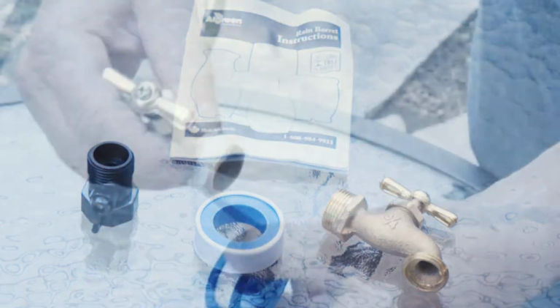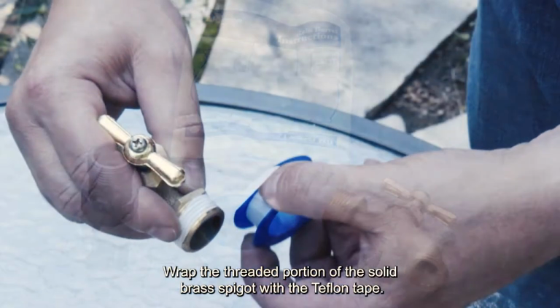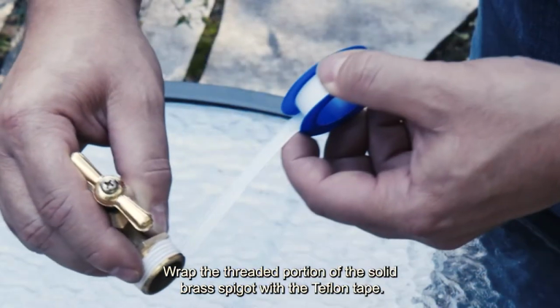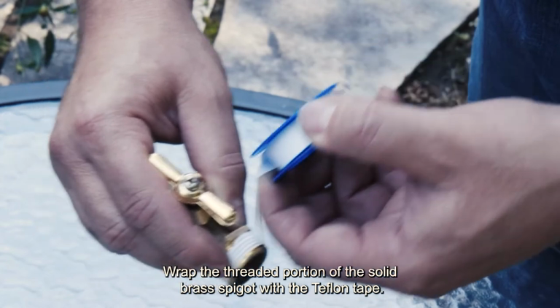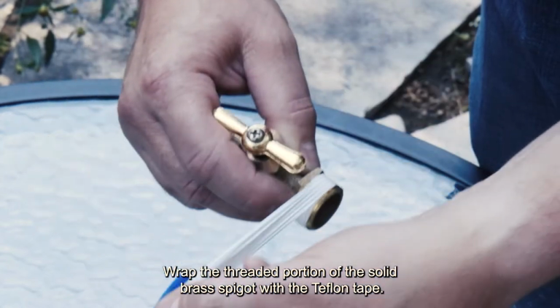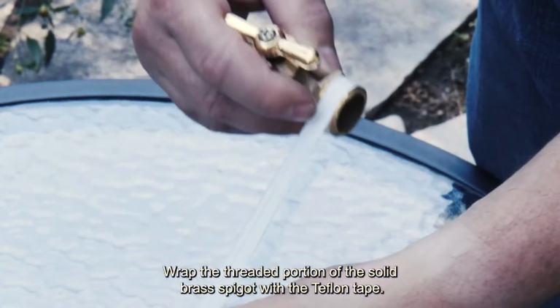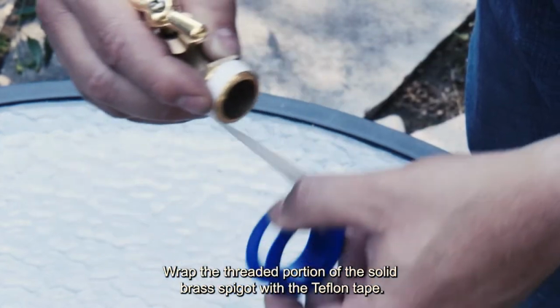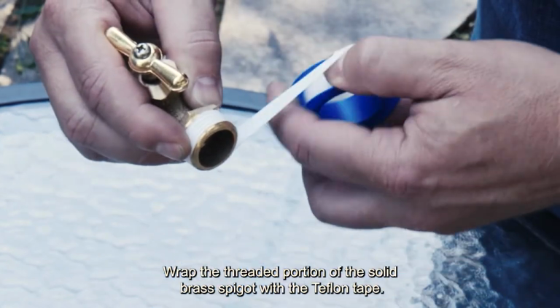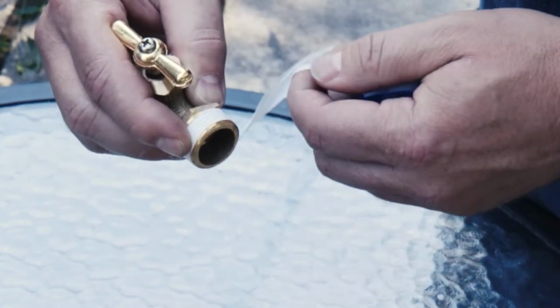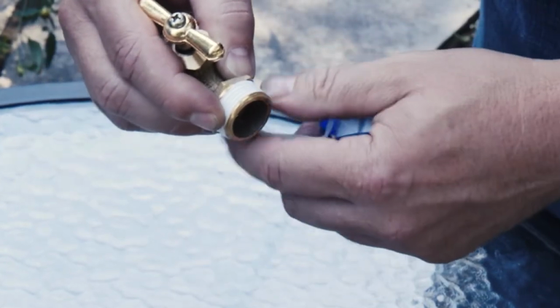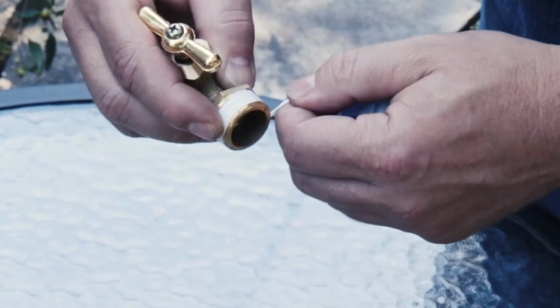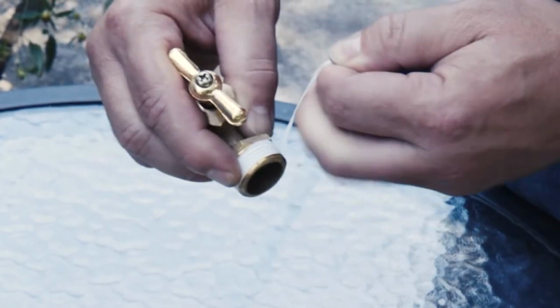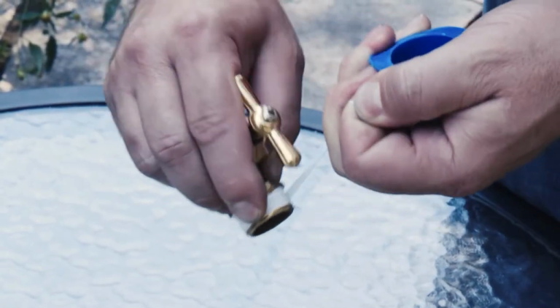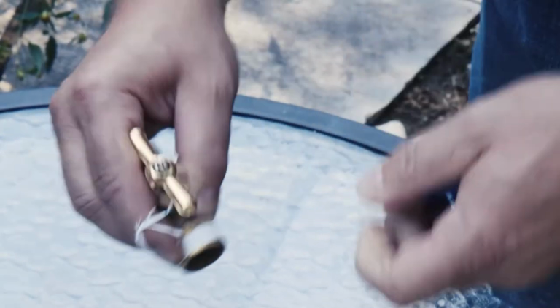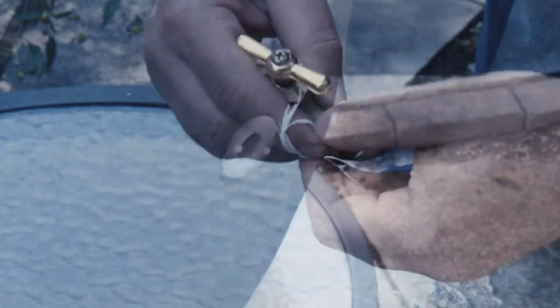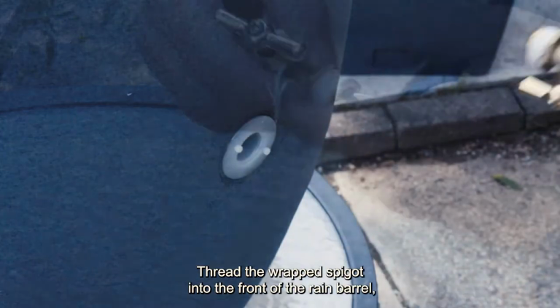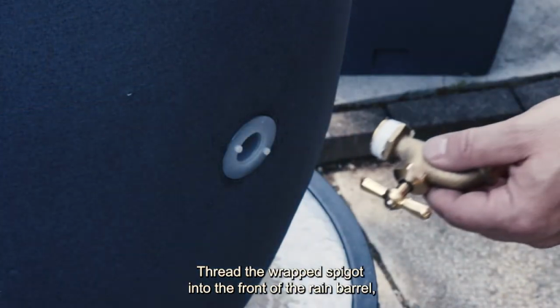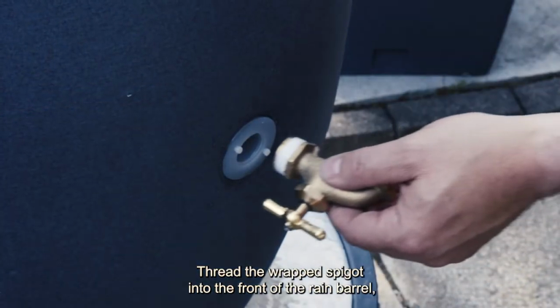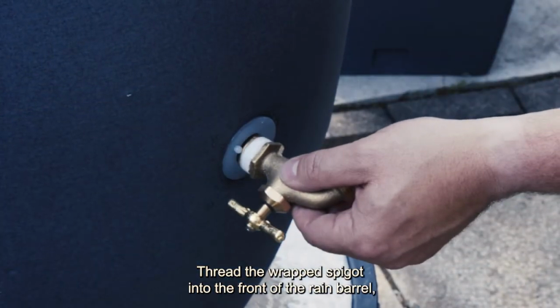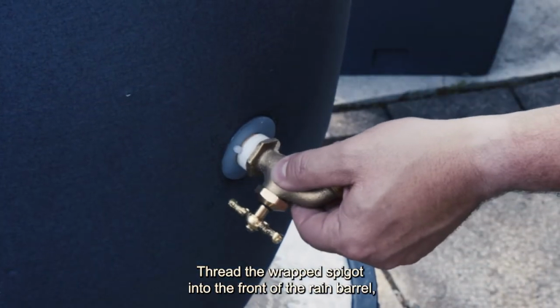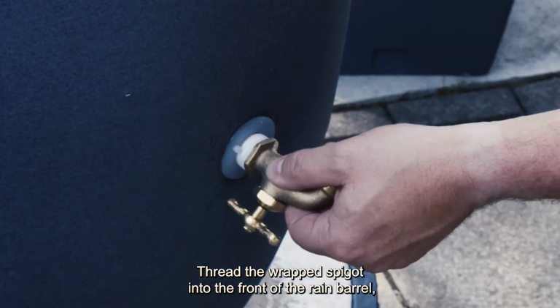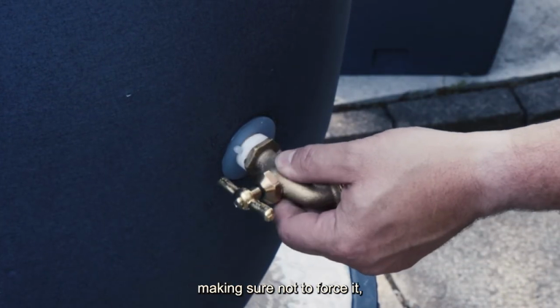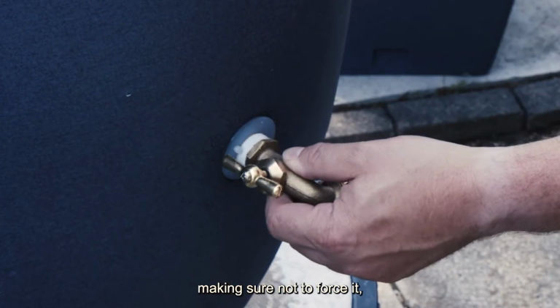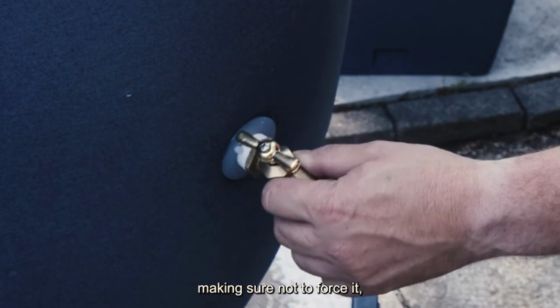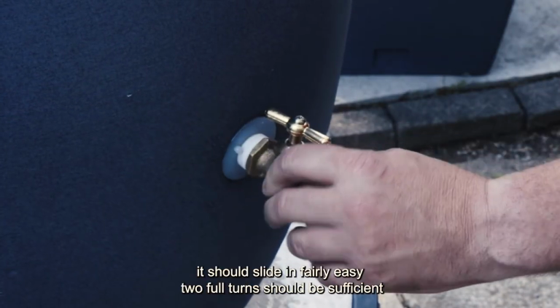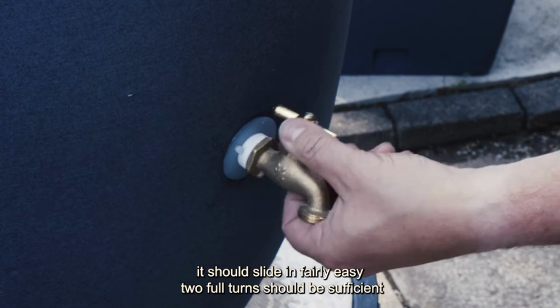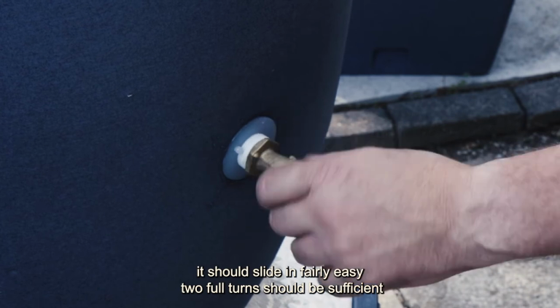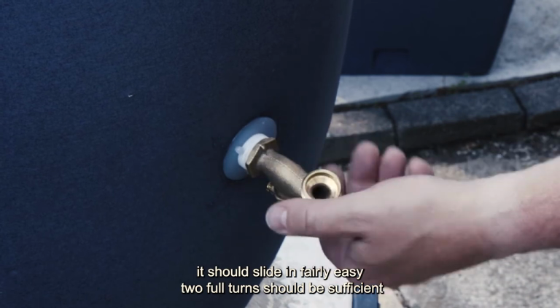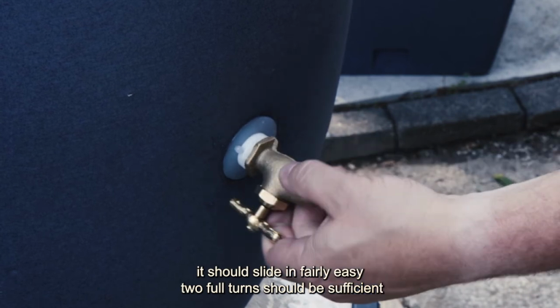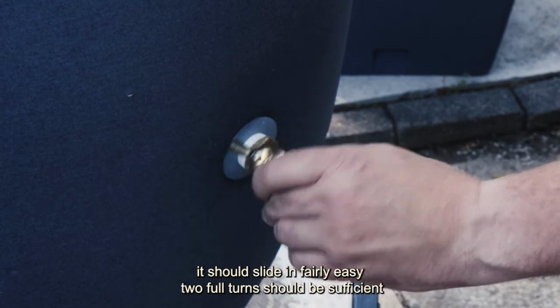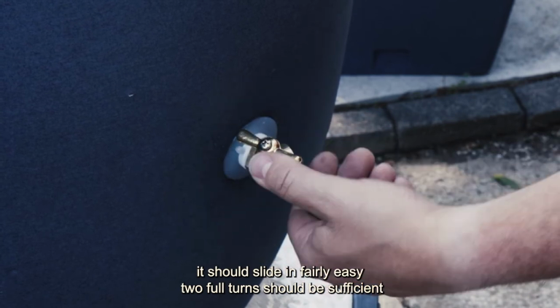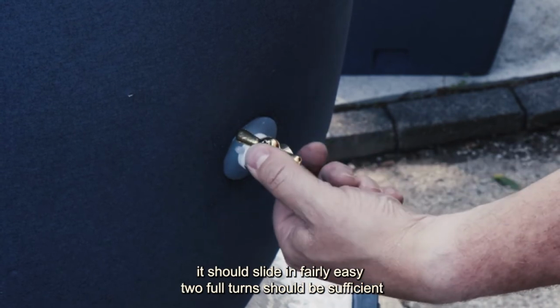Wrap the threaded portion of the solid brass spigot with the Teflon tape. Thread the wrapped spigot into the front of the rain barrel, making sure not to force it. It should slide in fairly easily — two full turns should be sufficient.